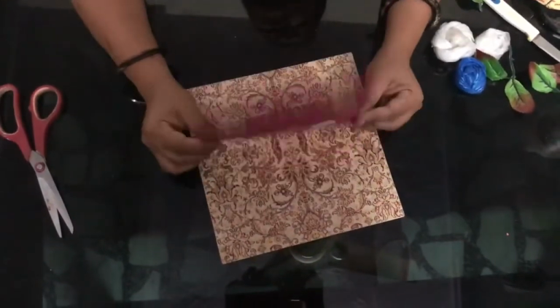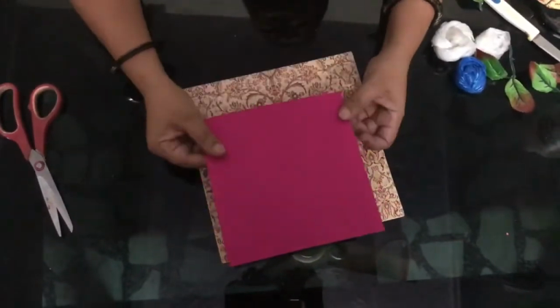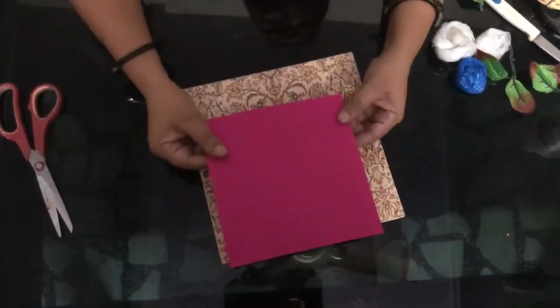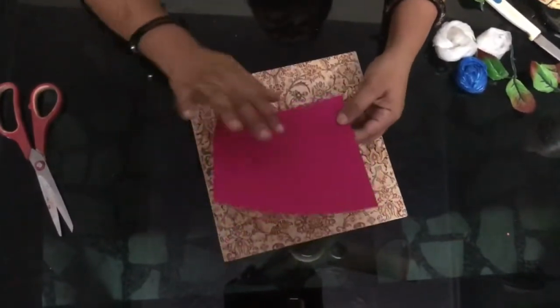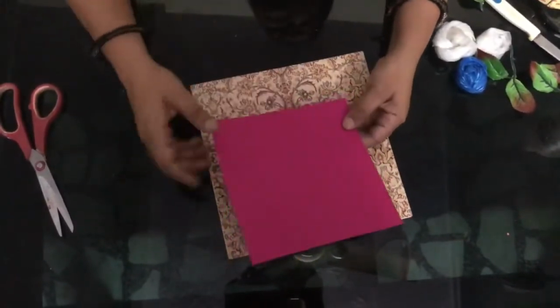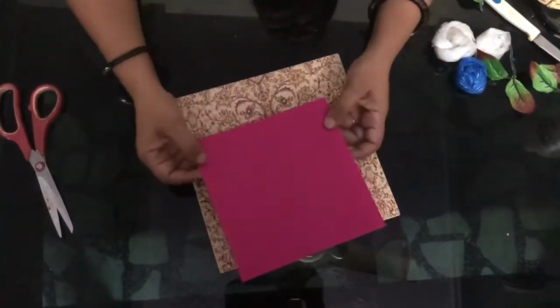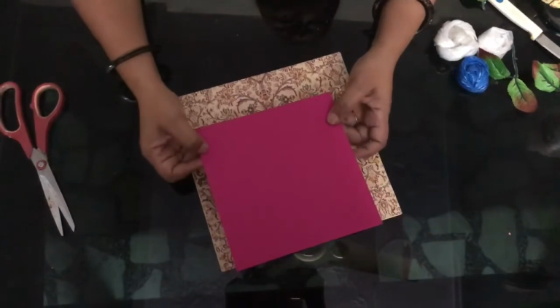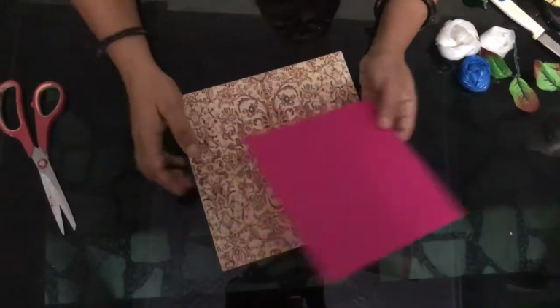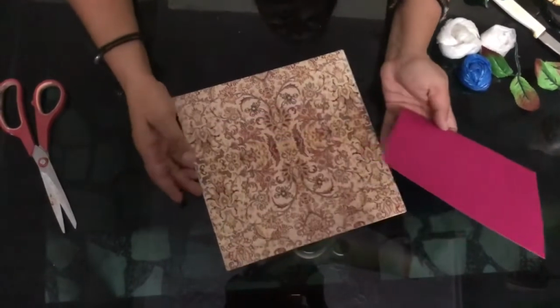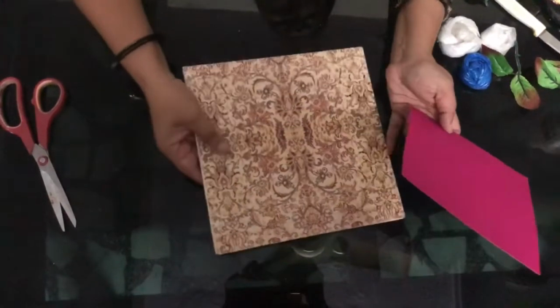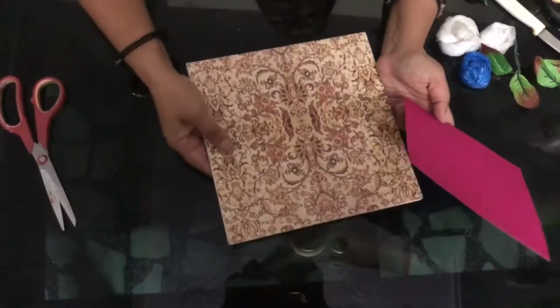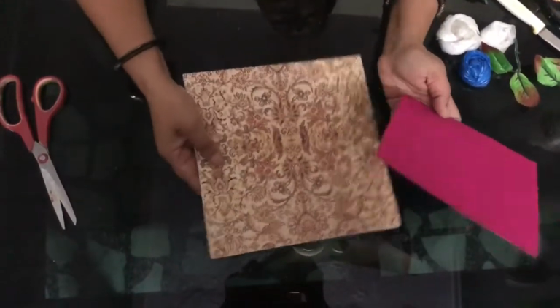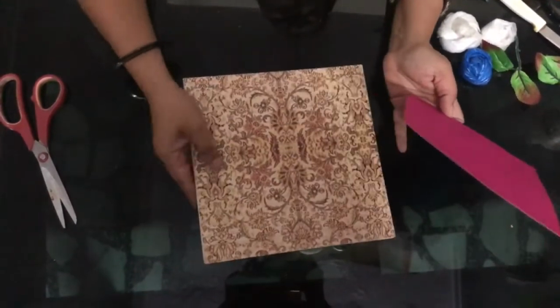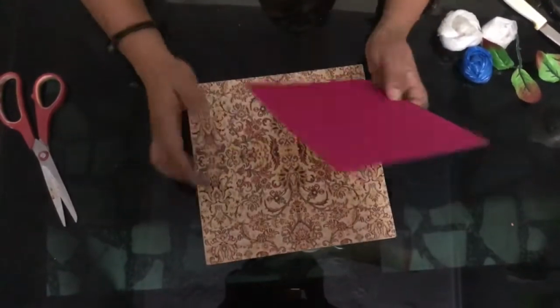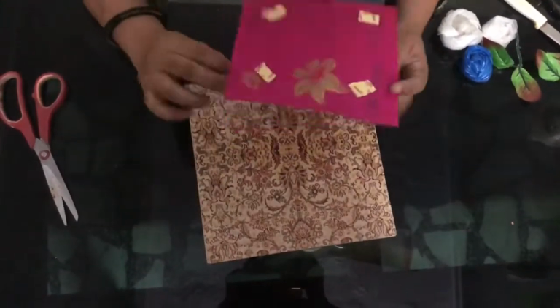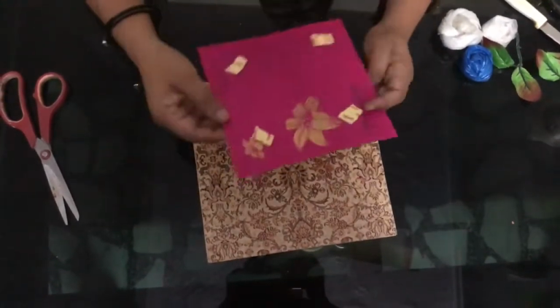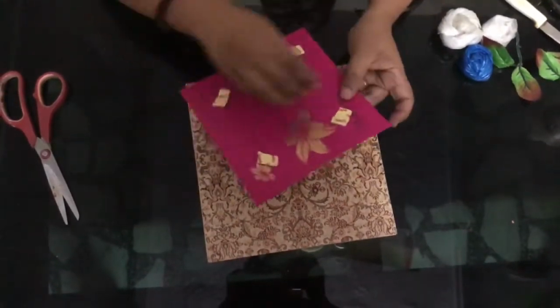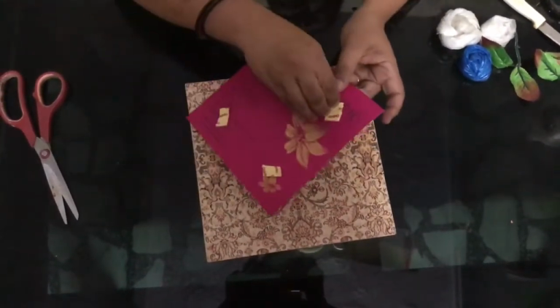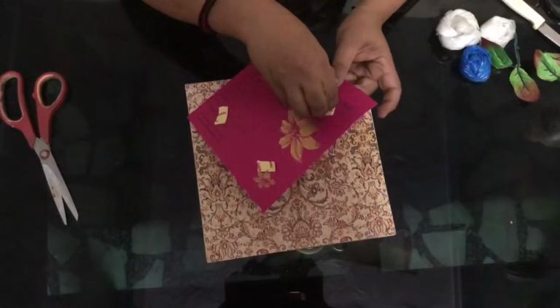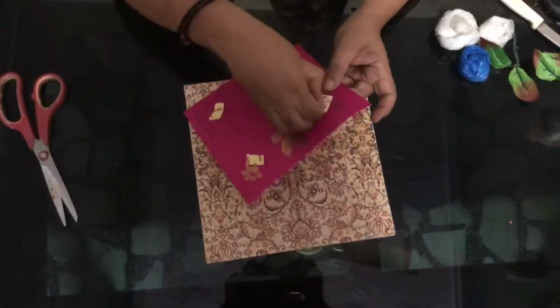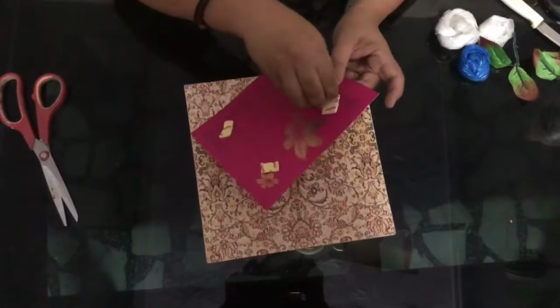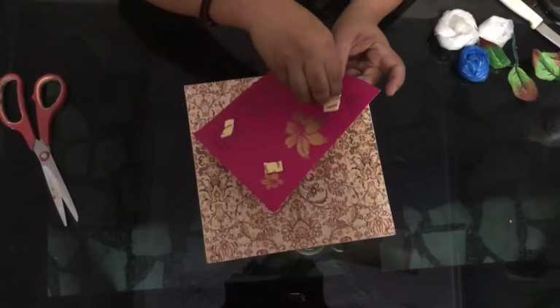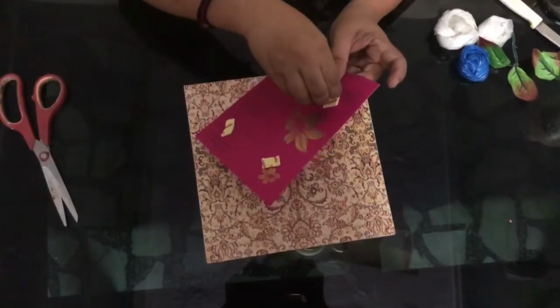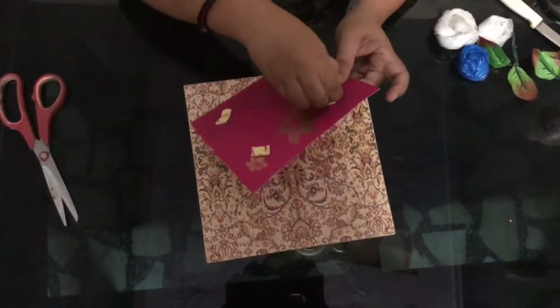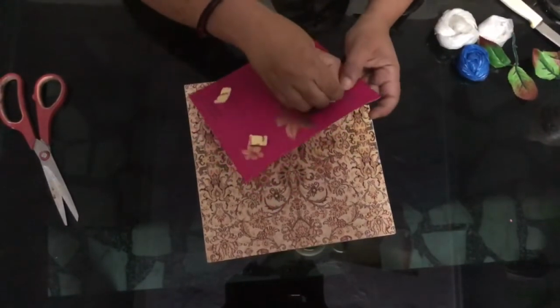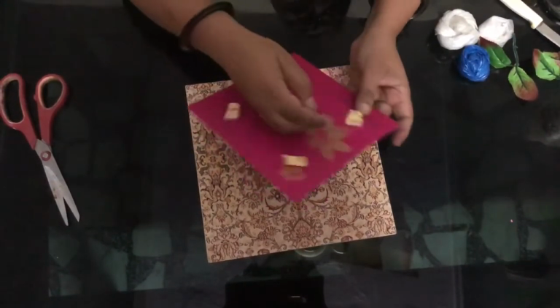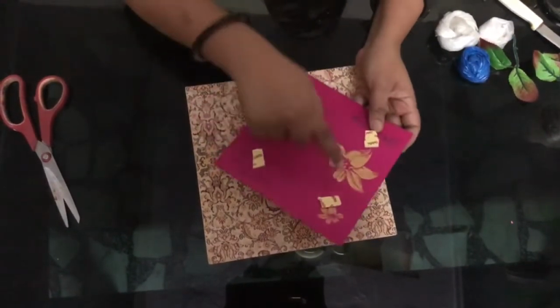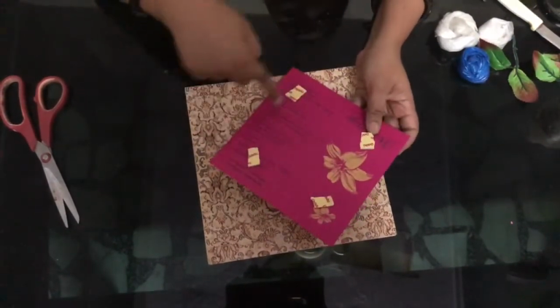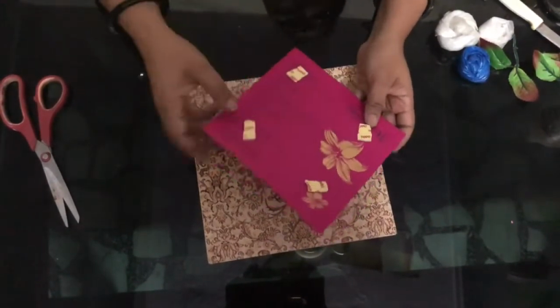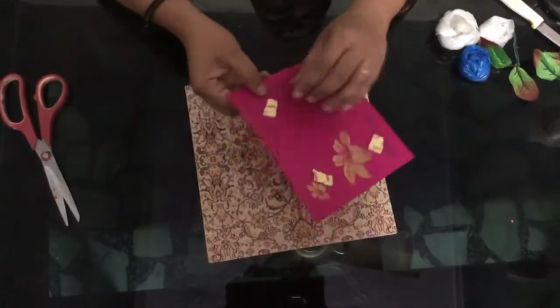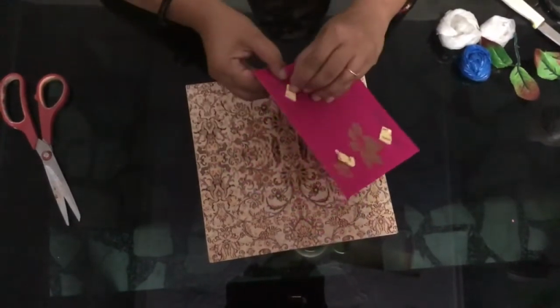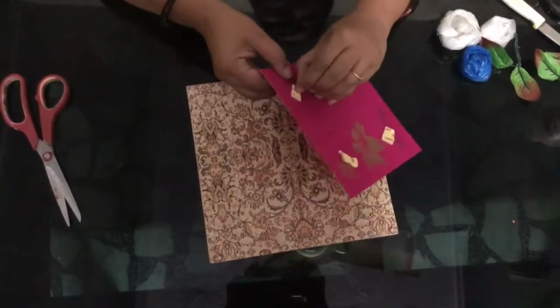For displaying my flowers, I have taken this waste bright colored flower and a thick base card. To give it a three-dimensional effect, I put double-sided tape on the four corners.